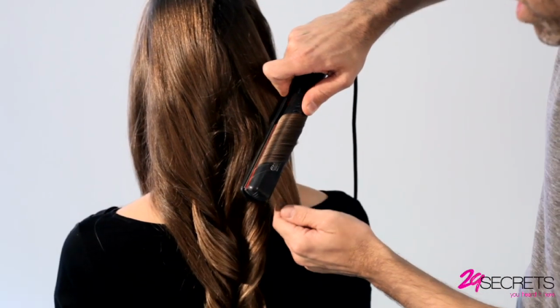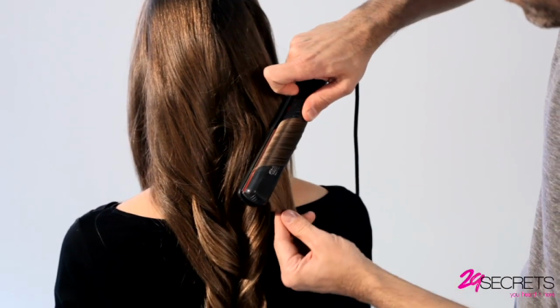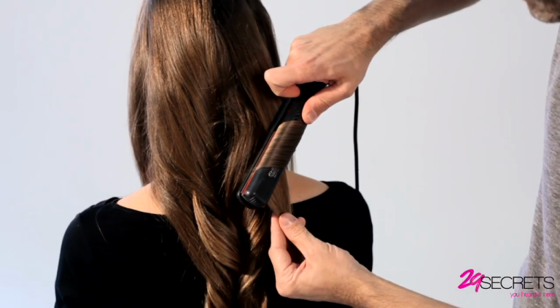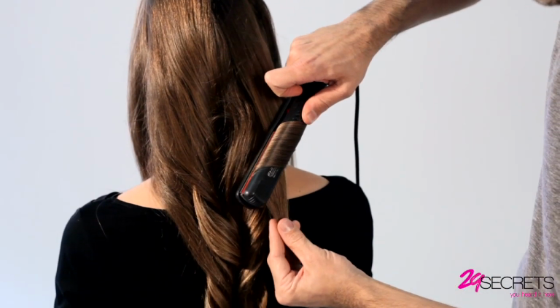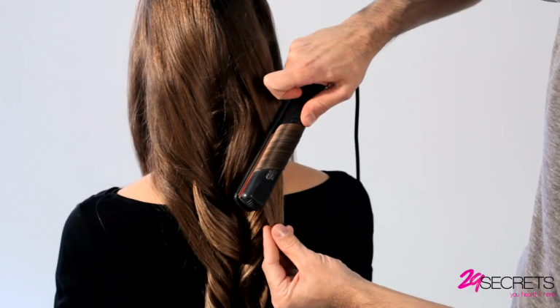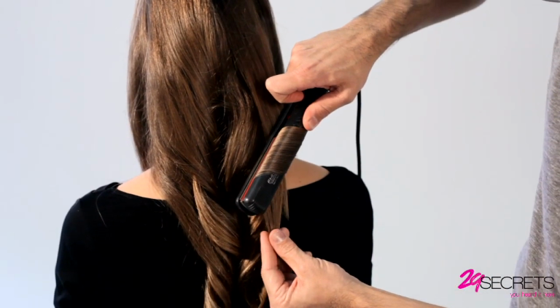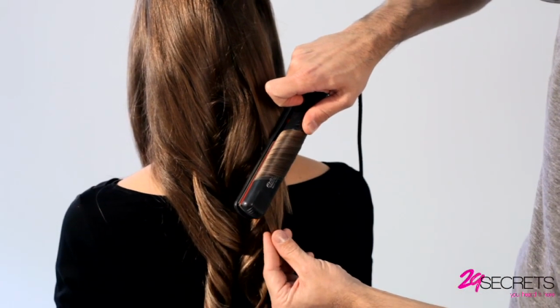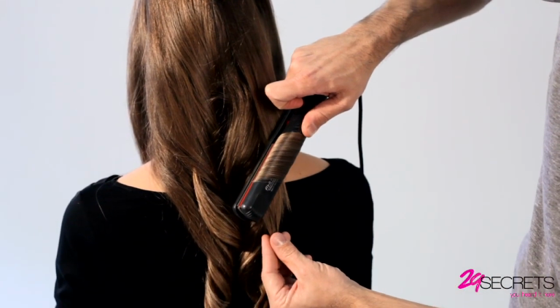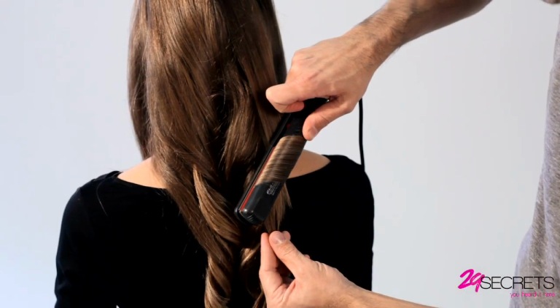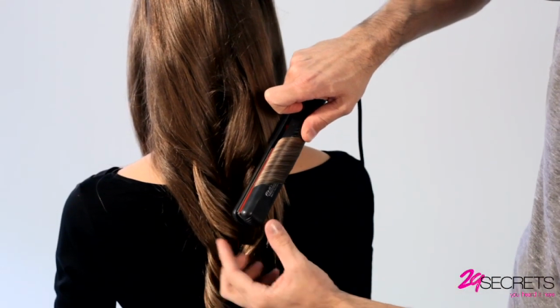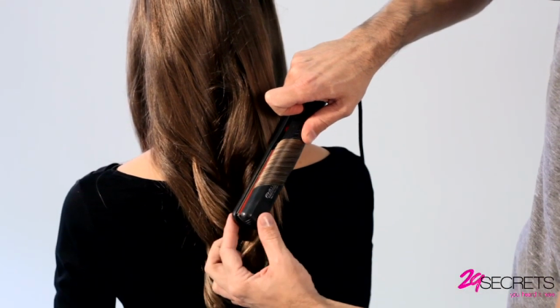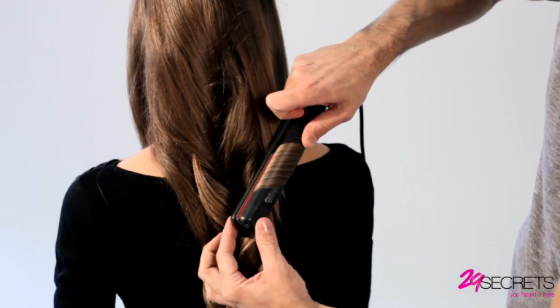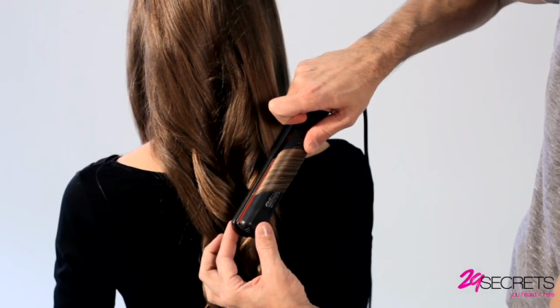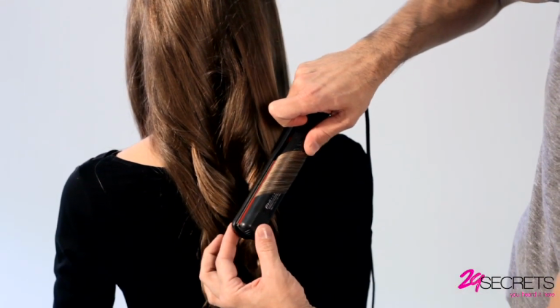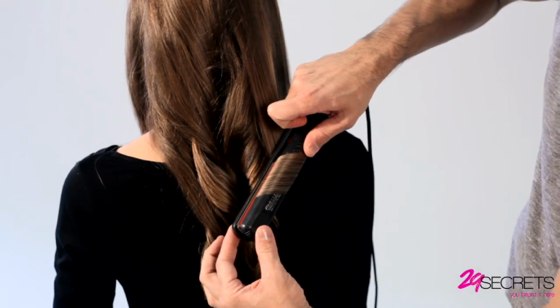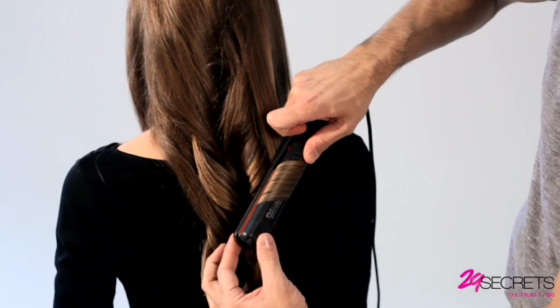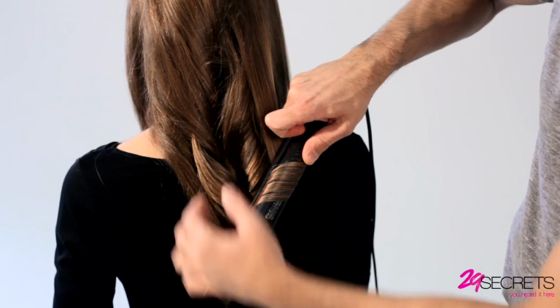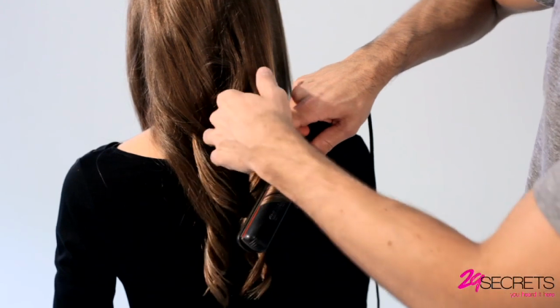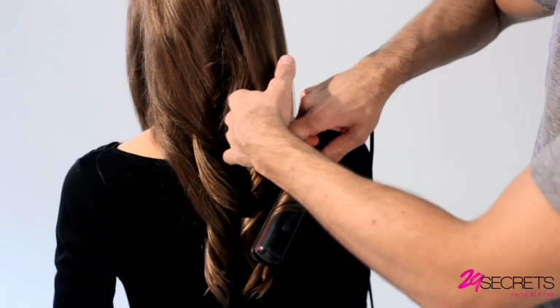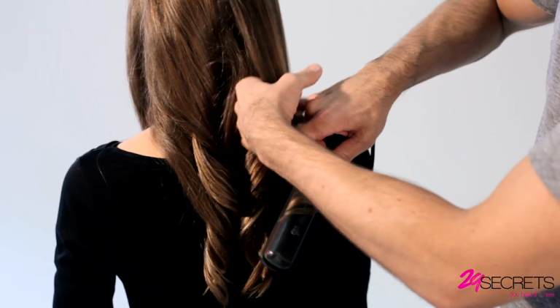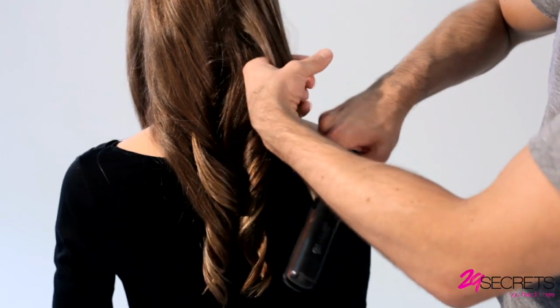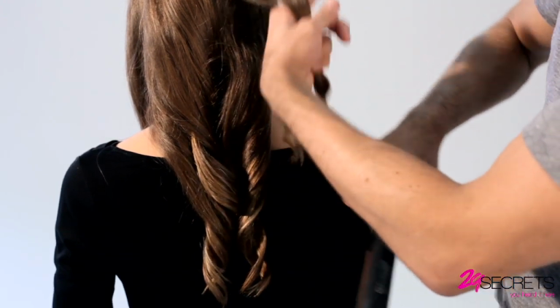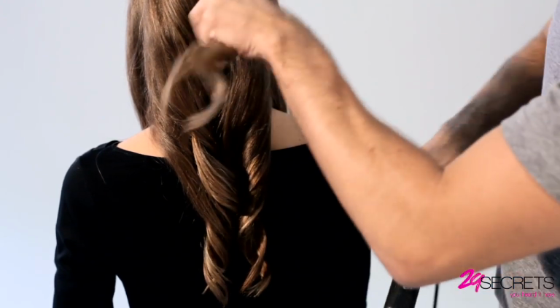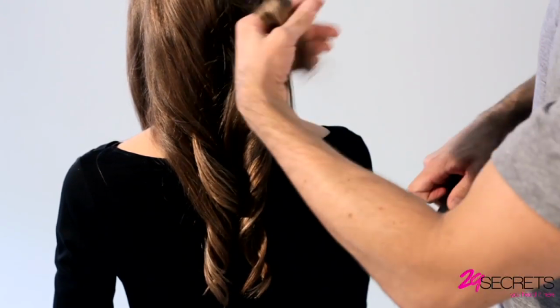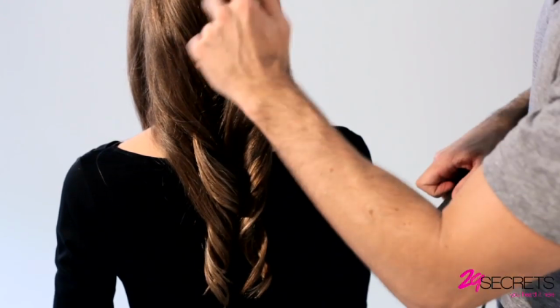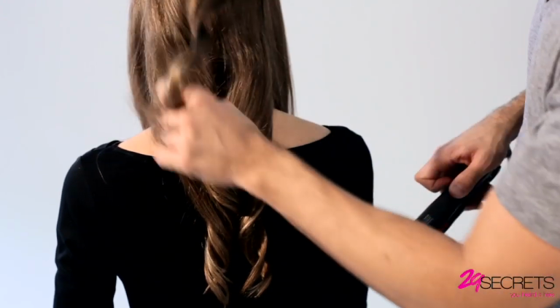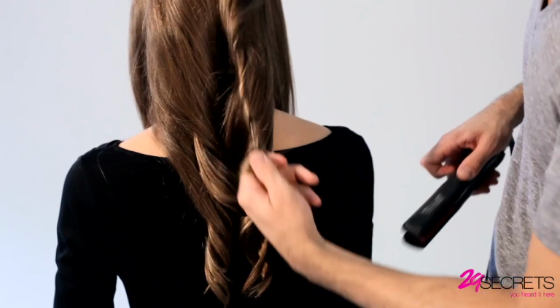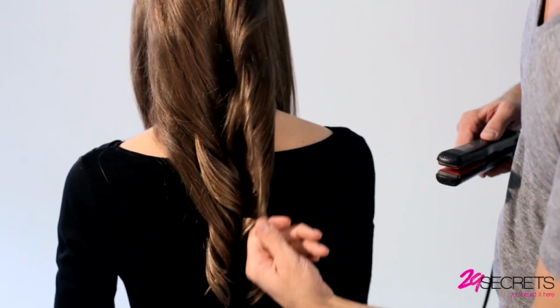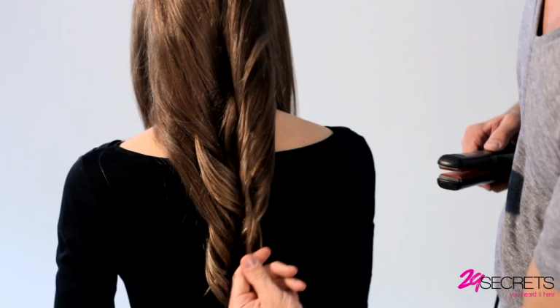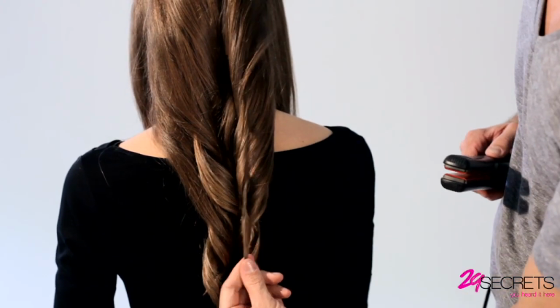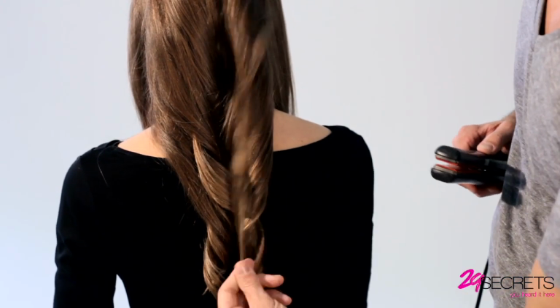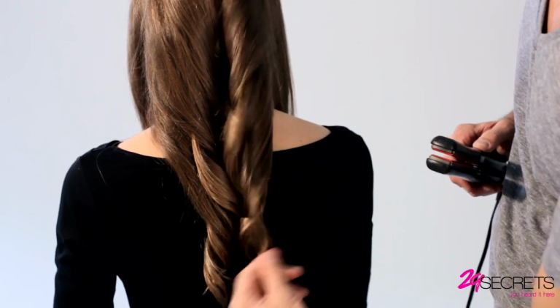Another great thing about the flat iron is that it really makes a smooth shiny finish on the hair too. Look at all that shine.